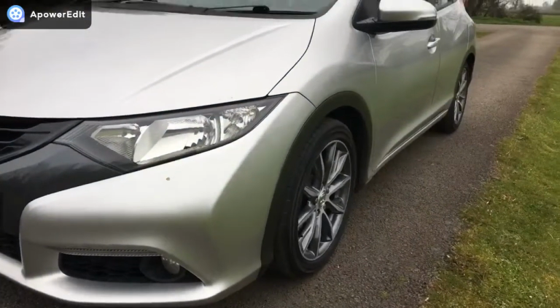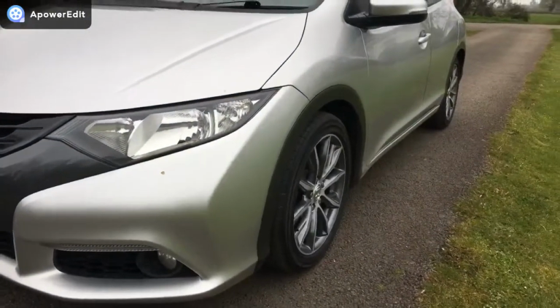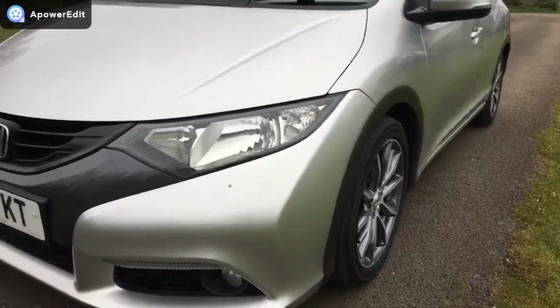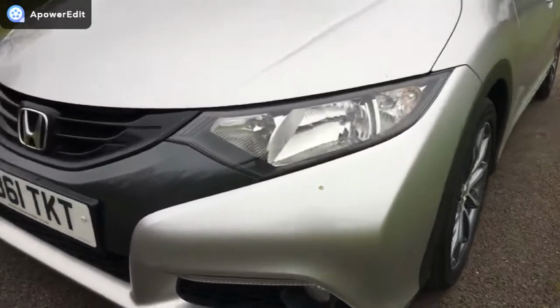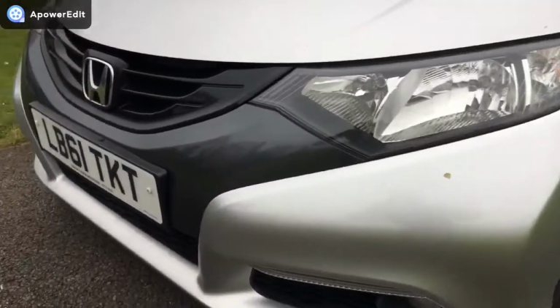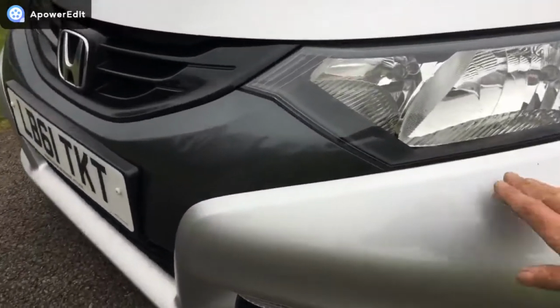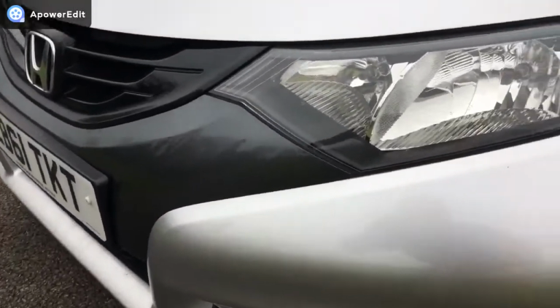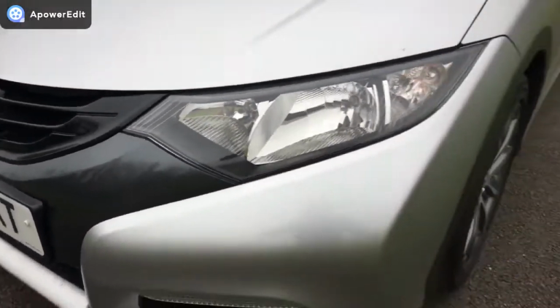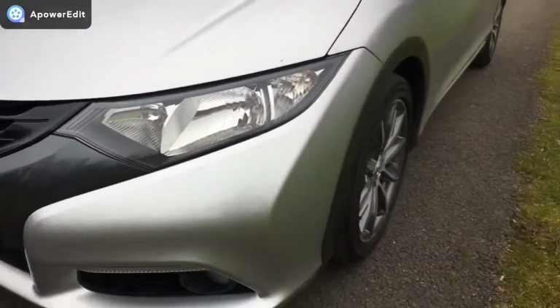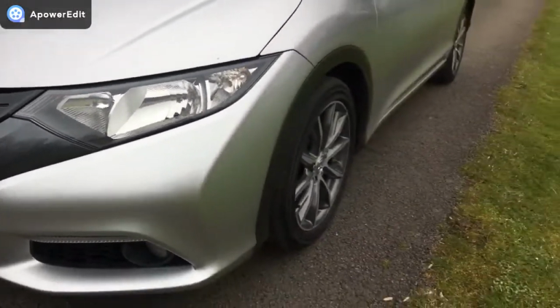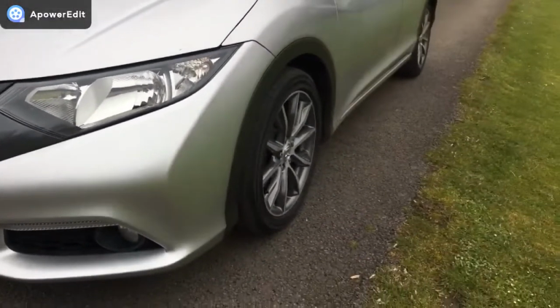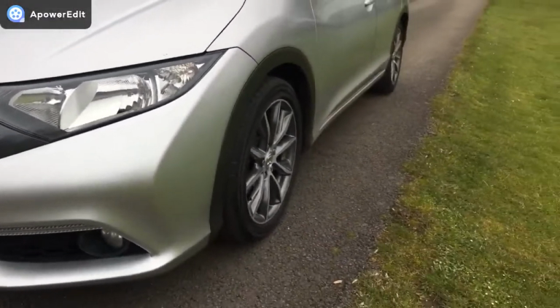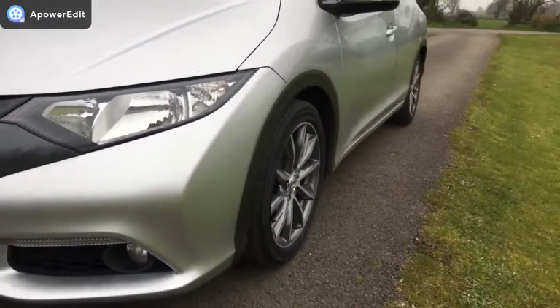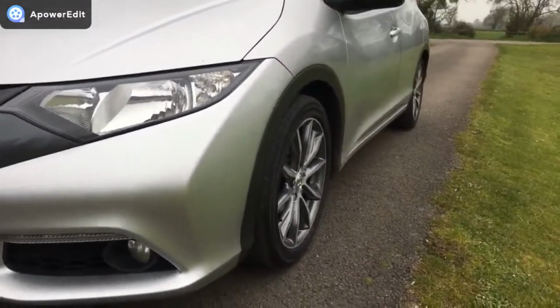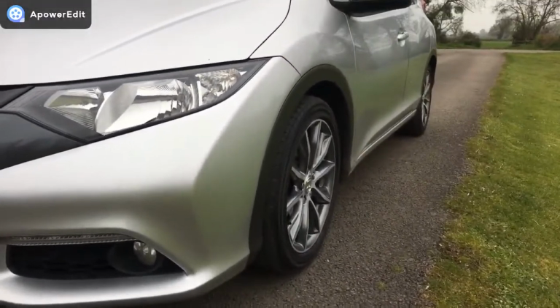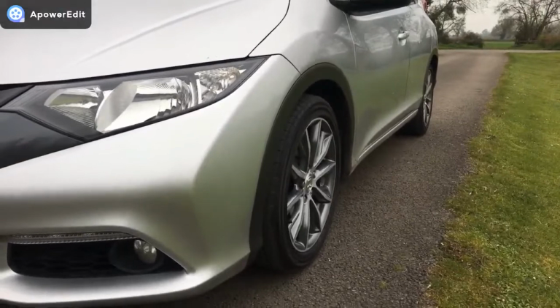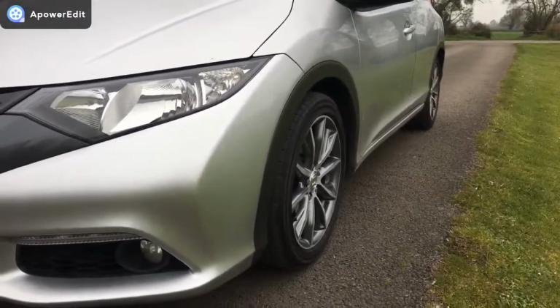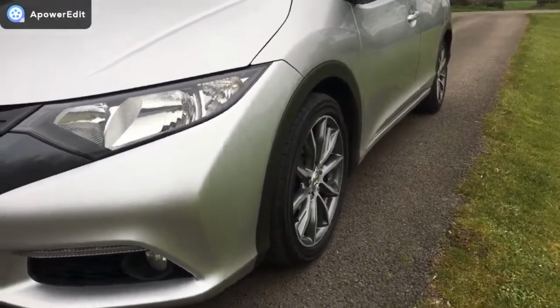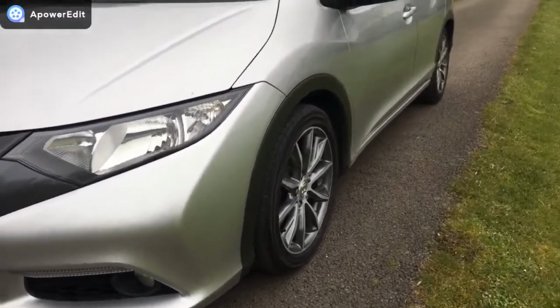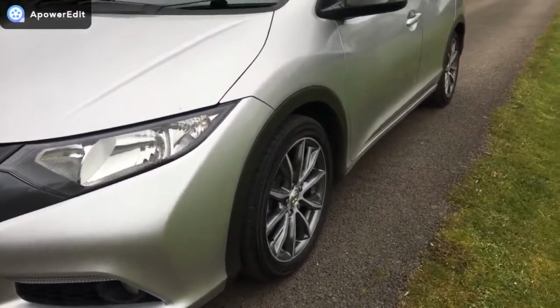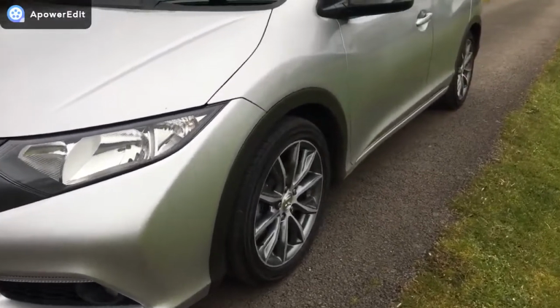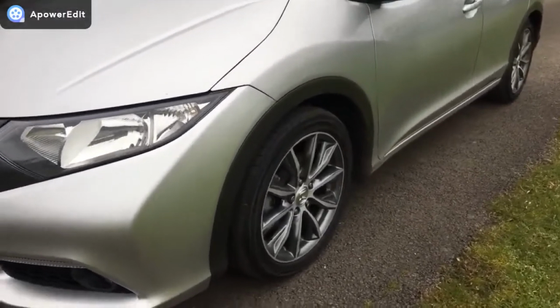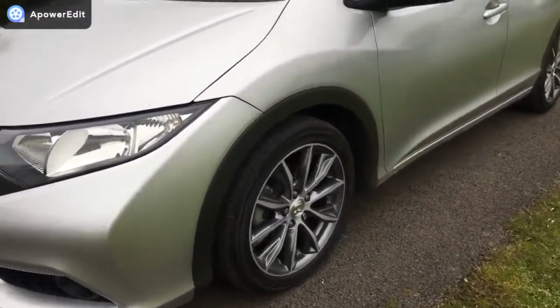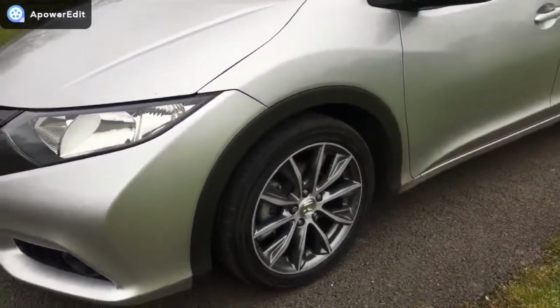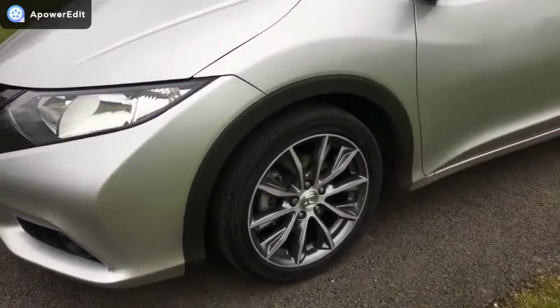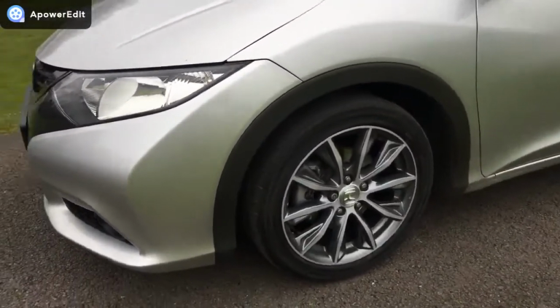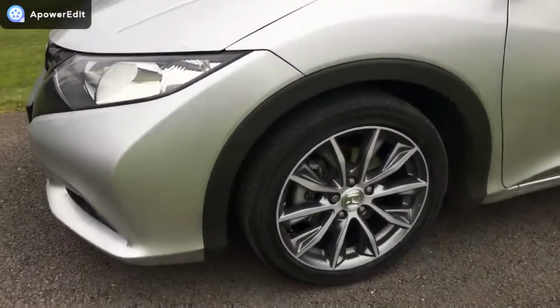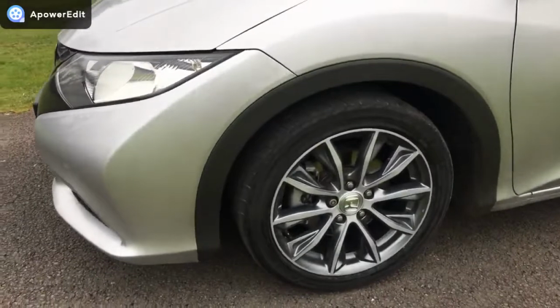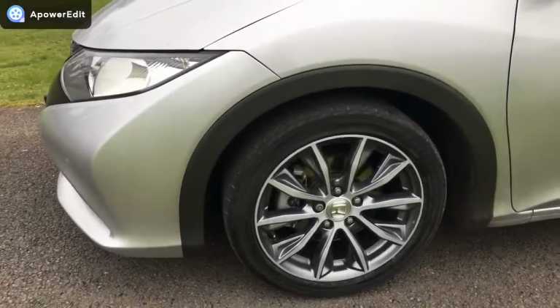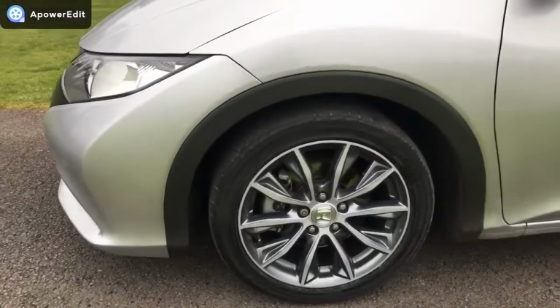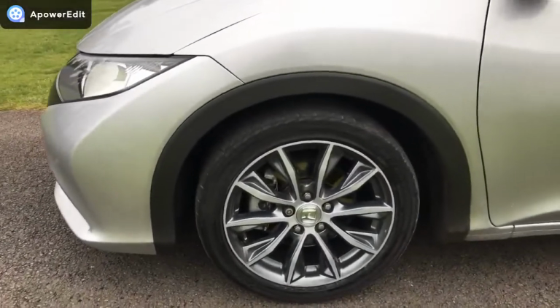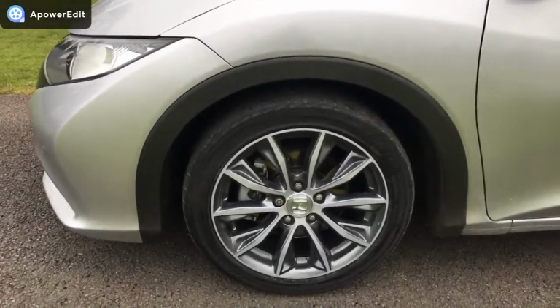That's just a leaf by the way, so nothing more than that. Coming down the nearside of the car — really smooth panels. It's a lovely looking car.